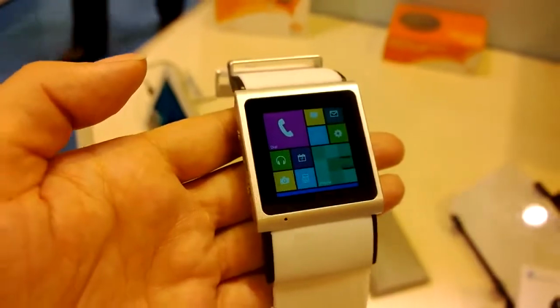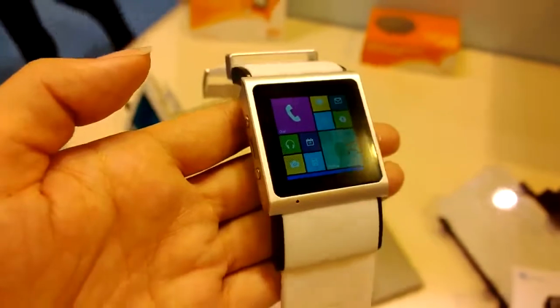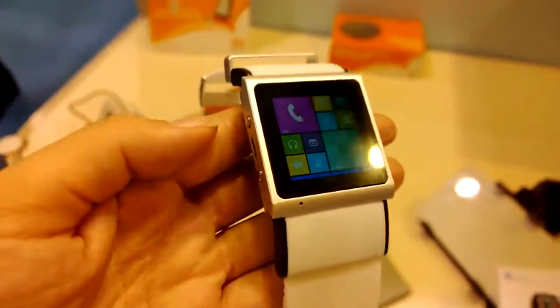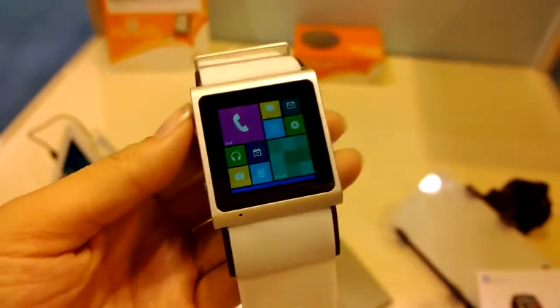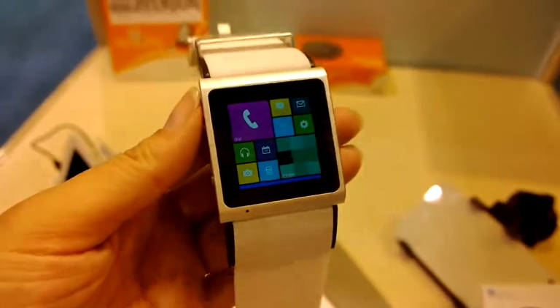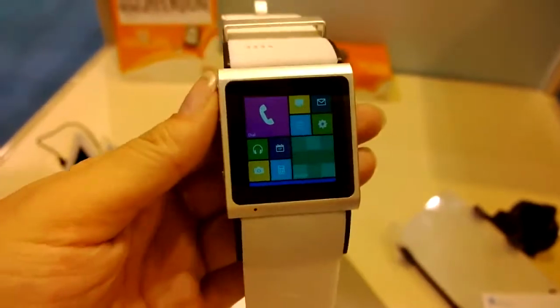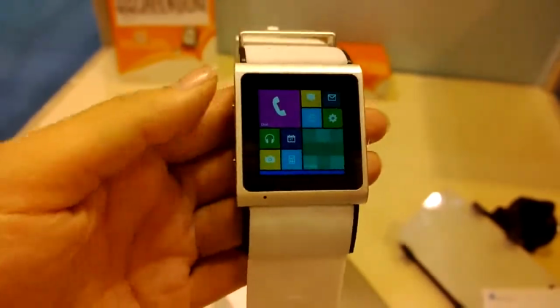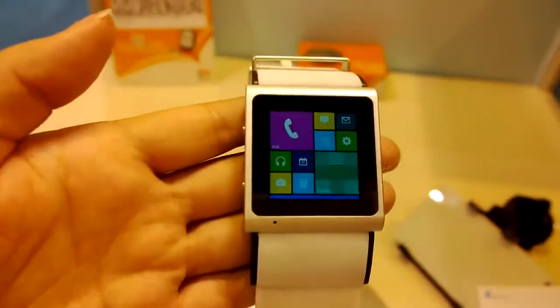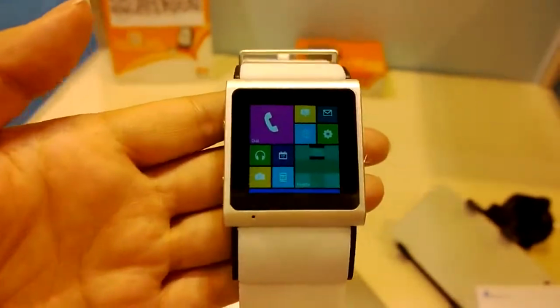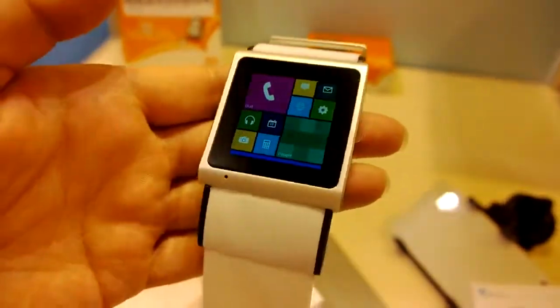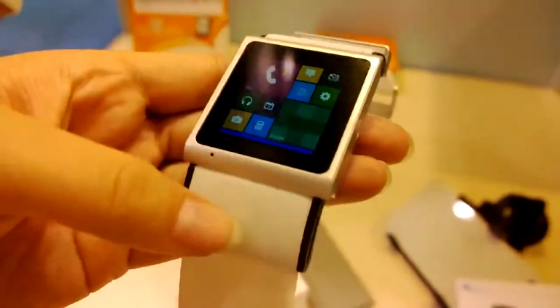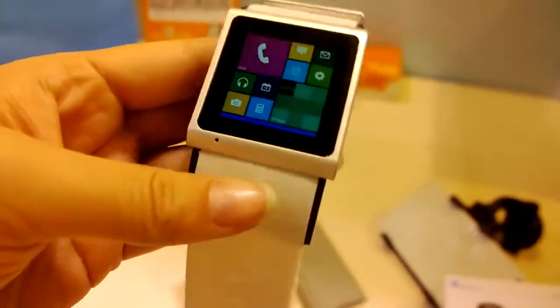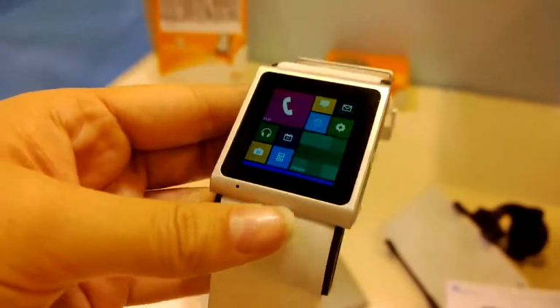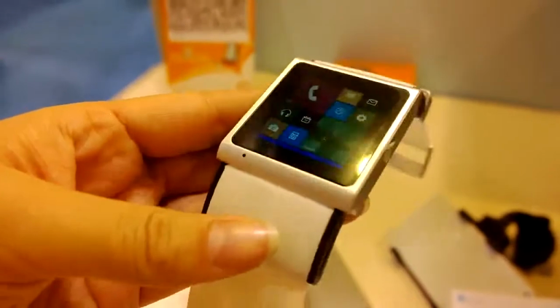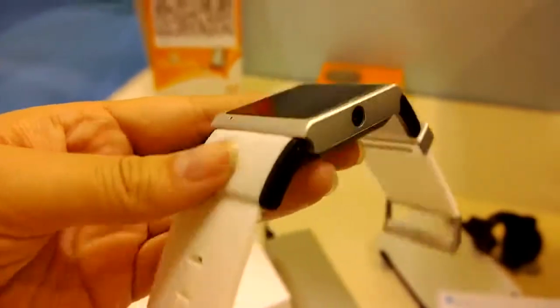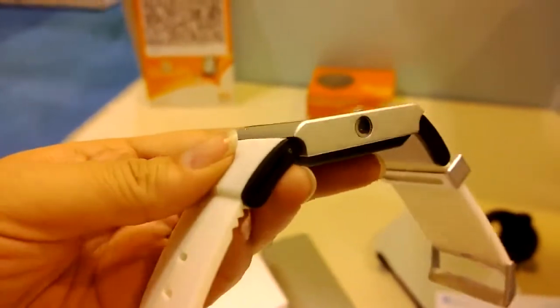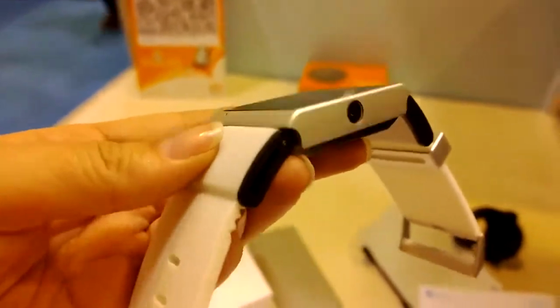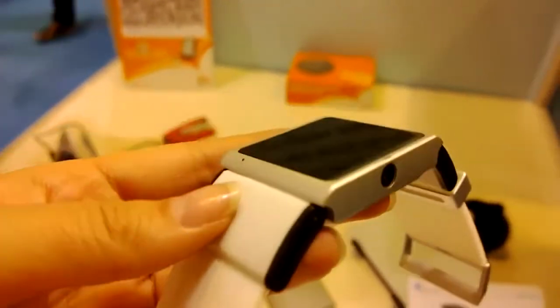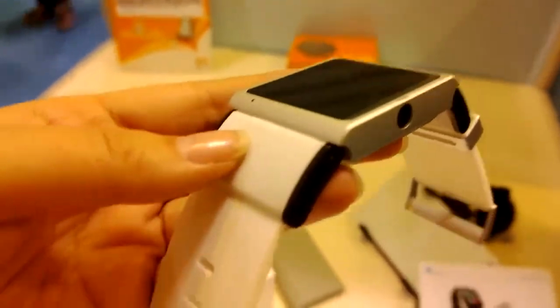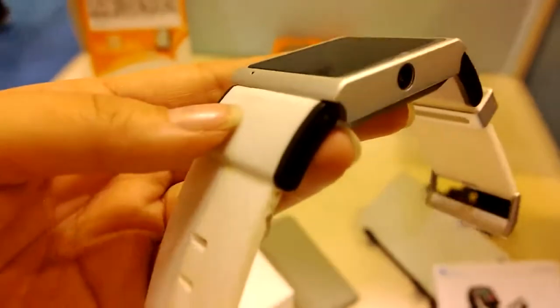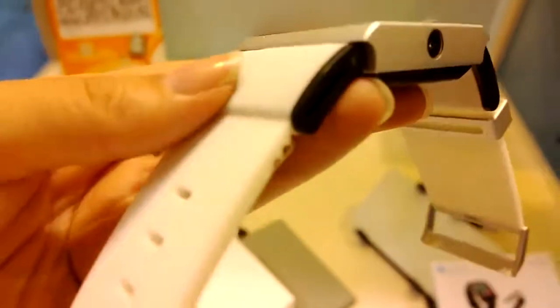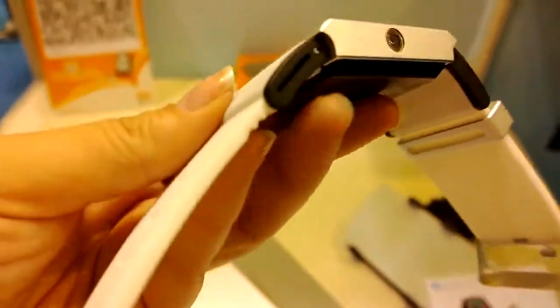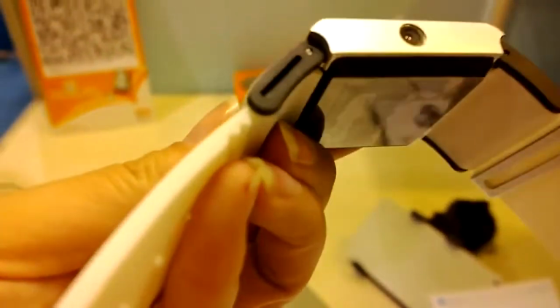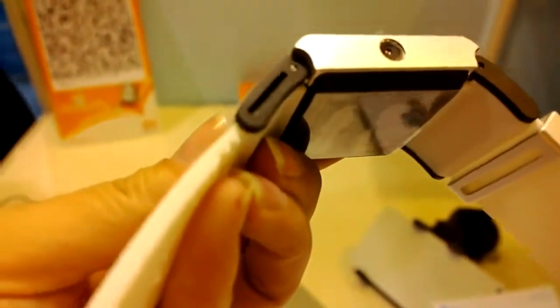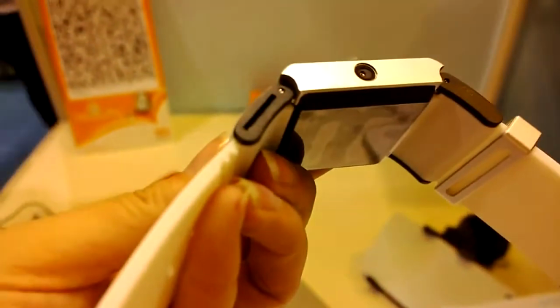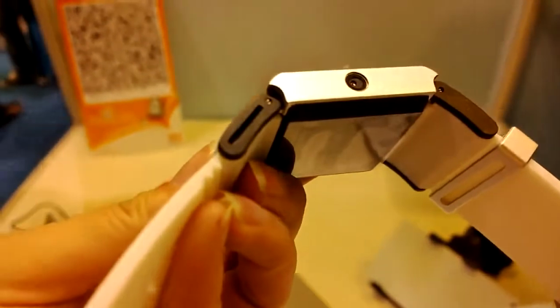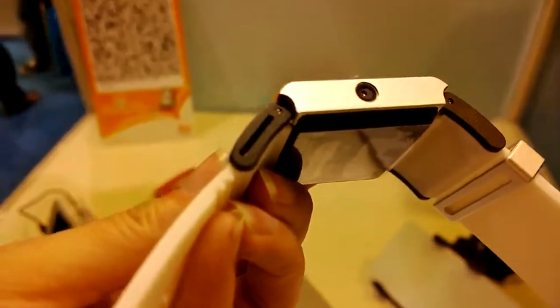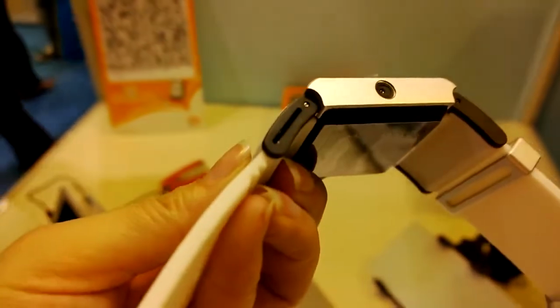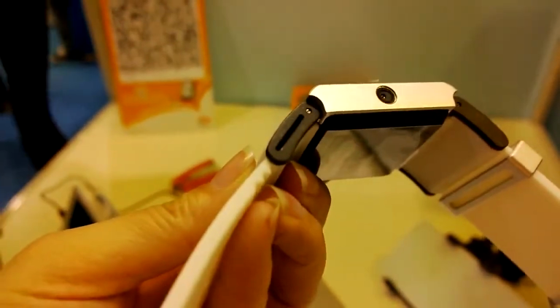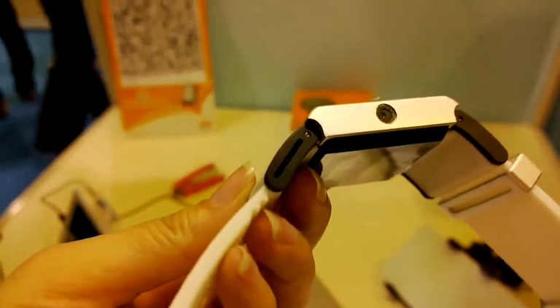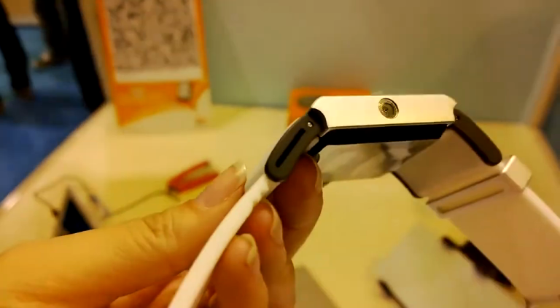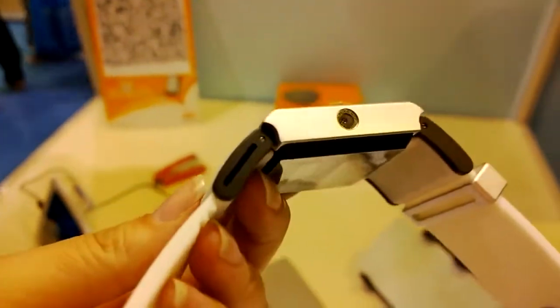Nicole Slott here from MobileGeeks, and here we are looking at a smartwatch. This is actually a 3G smartwatch. It's got a 1.4 inch display and it's running a MTK processor, the 6577. And you can see over here they've actually put the SIM card slot into the wristband, which I think is very neat.